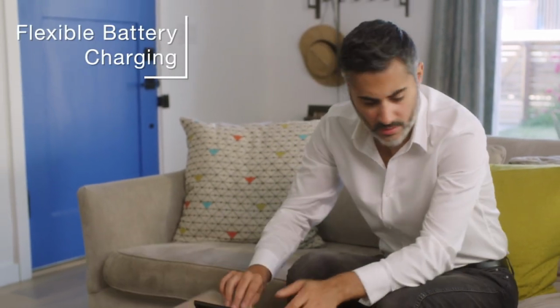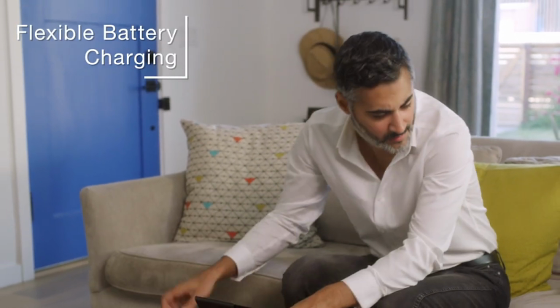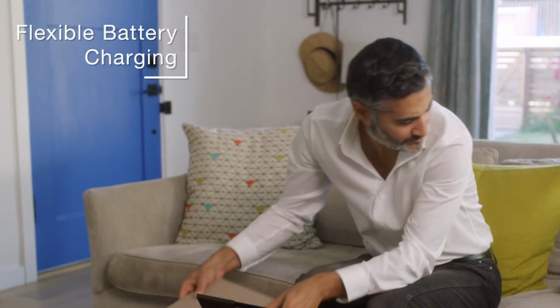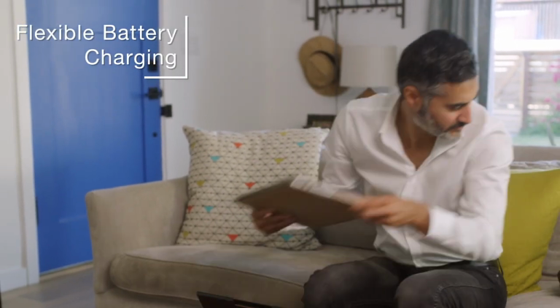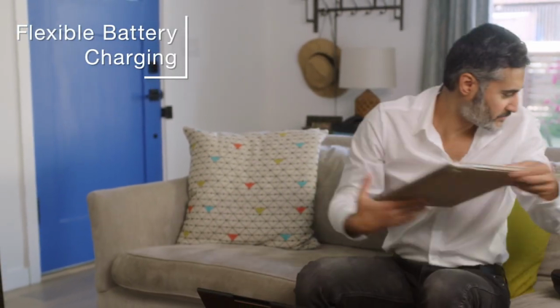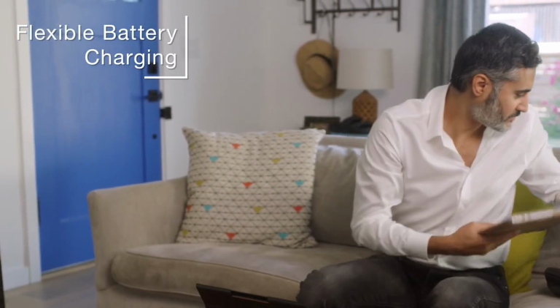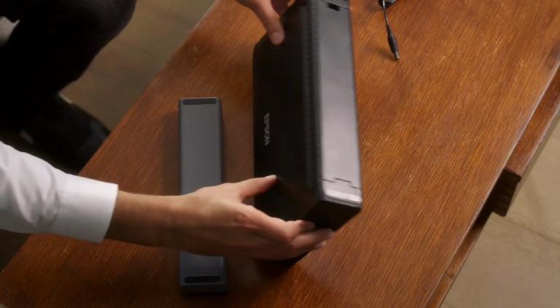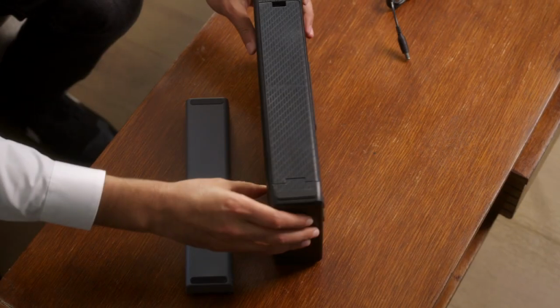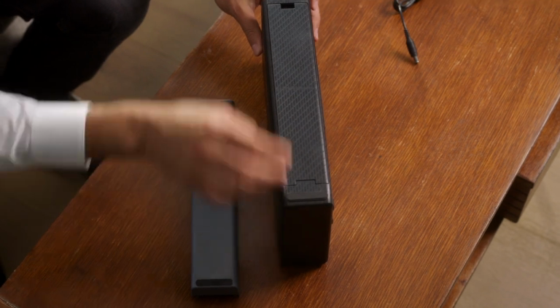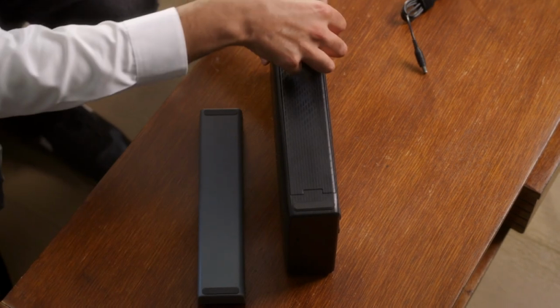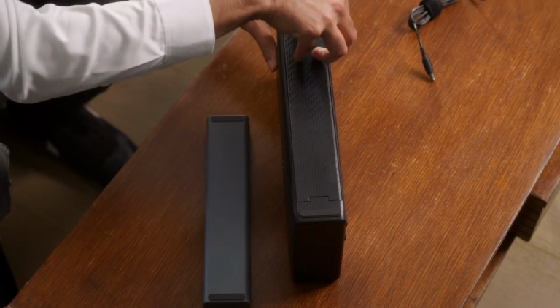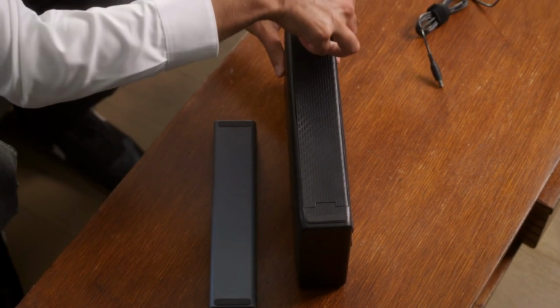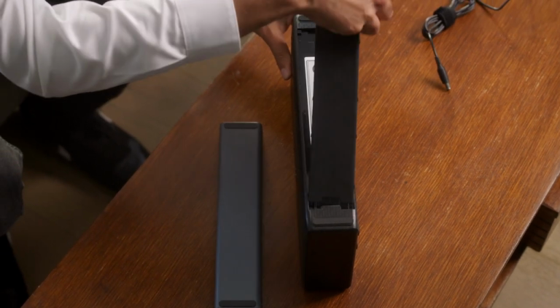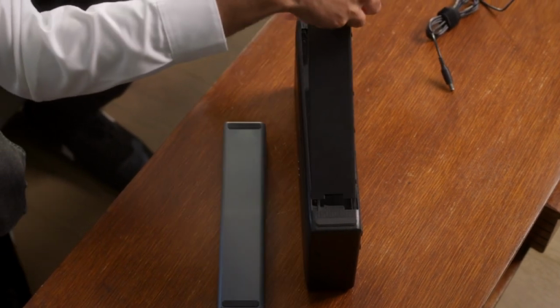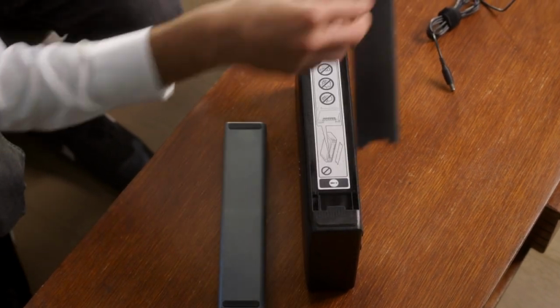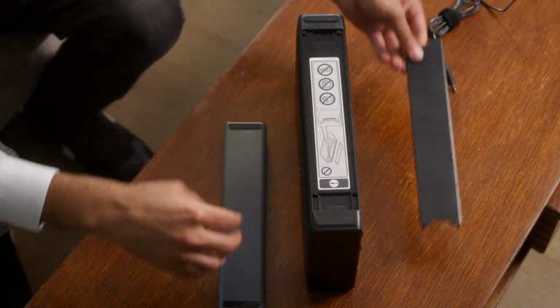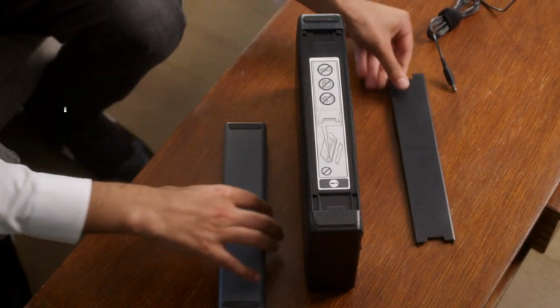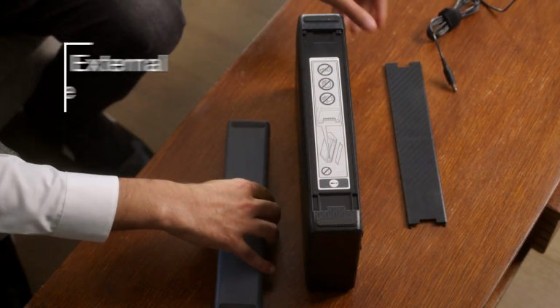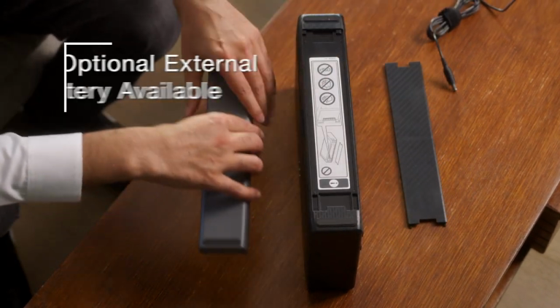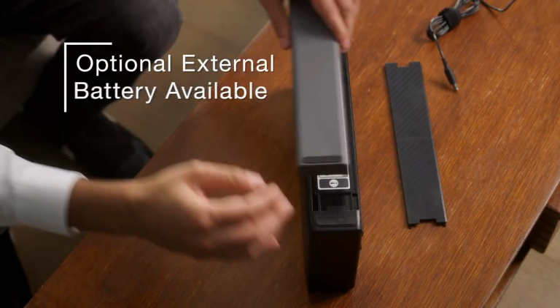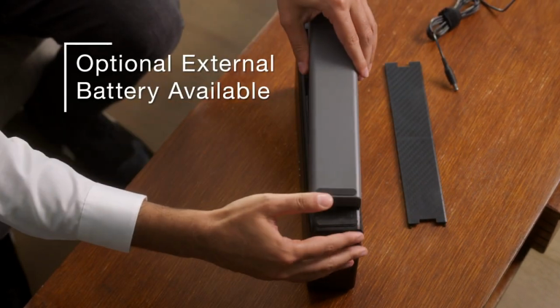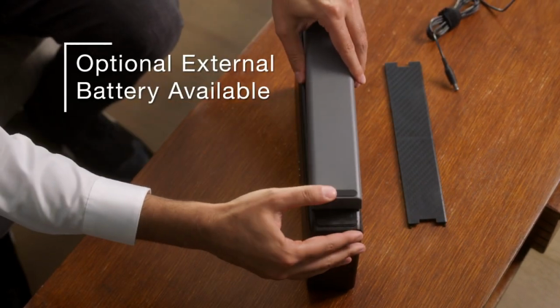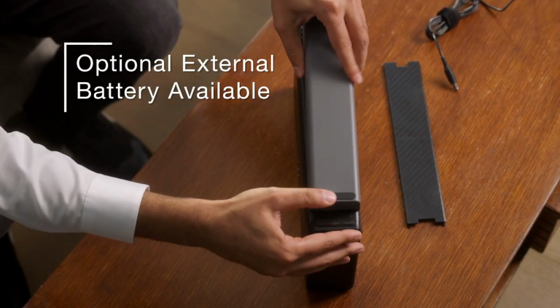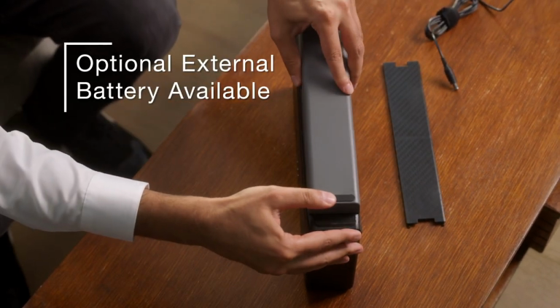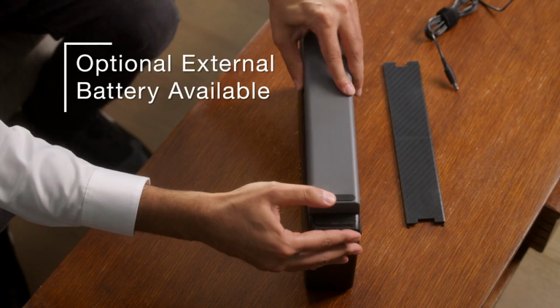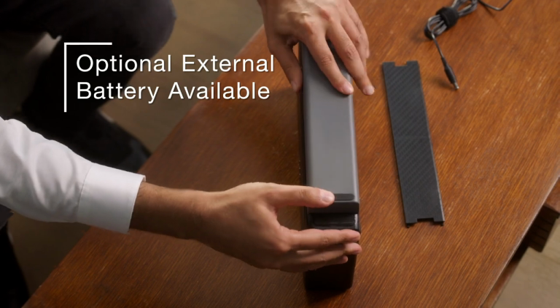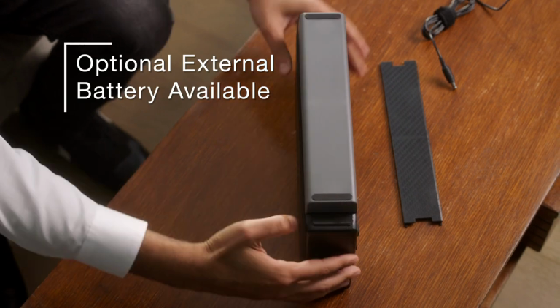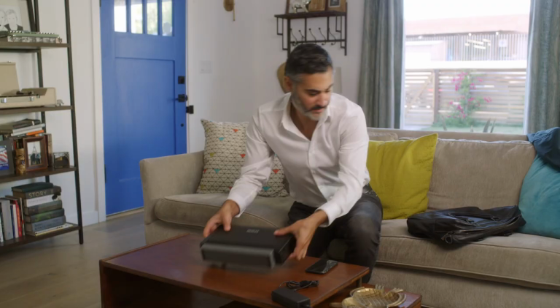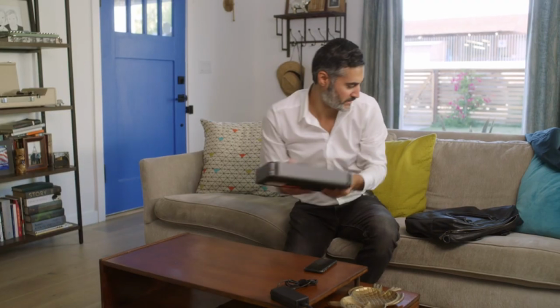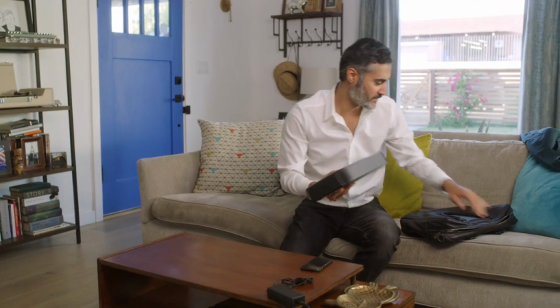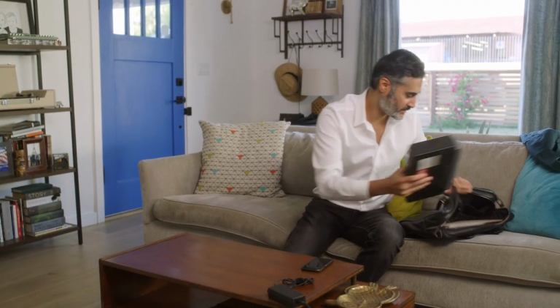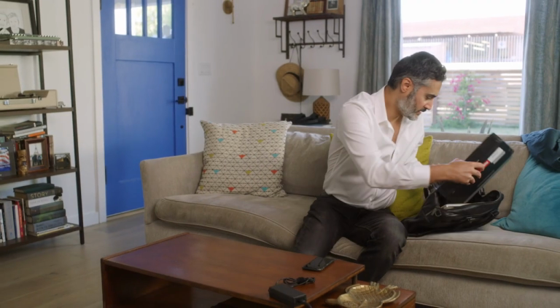The WorkForce 110 has a built-in battery that is fully rechargeable via USB and AC adapter. And when paired with the optional external accessory battery, you can print at an even greater volume.